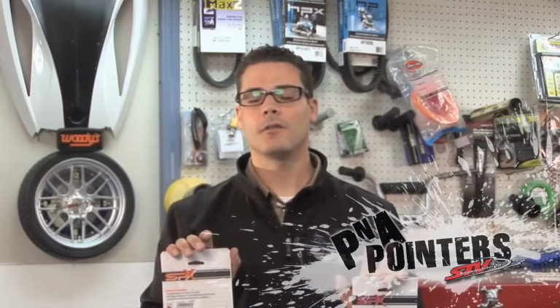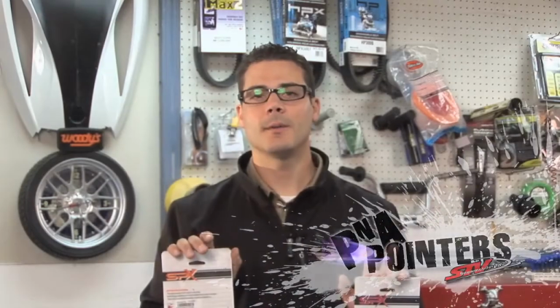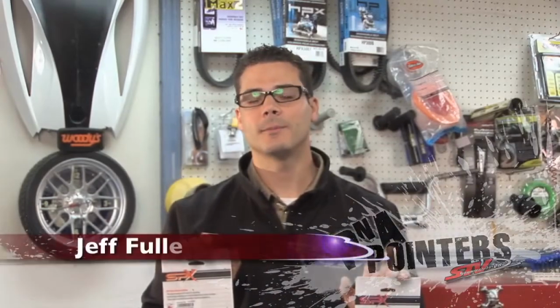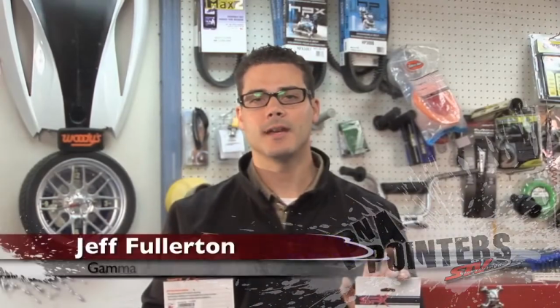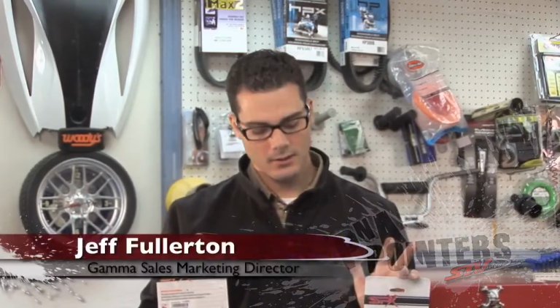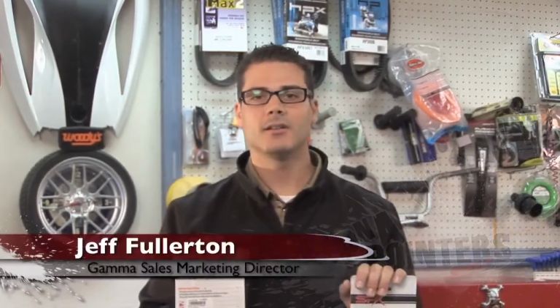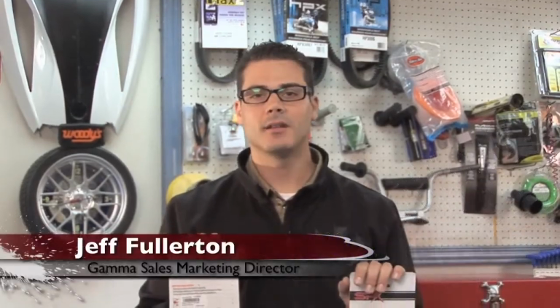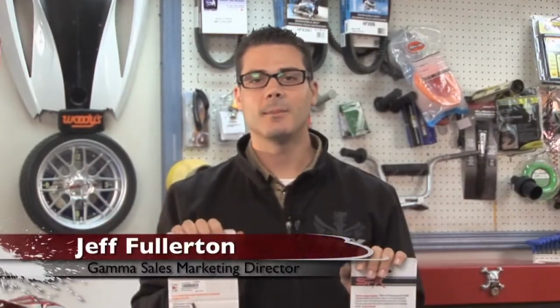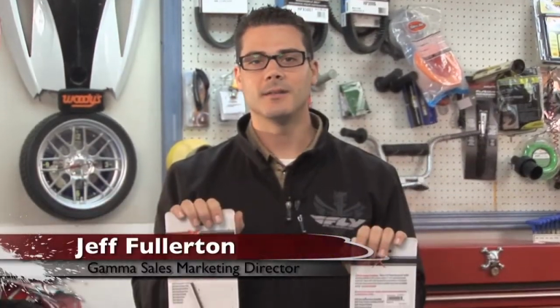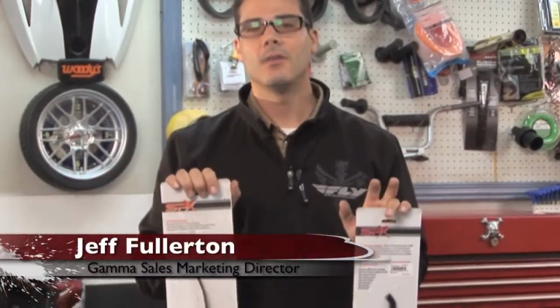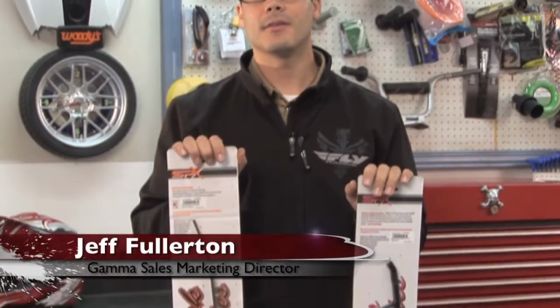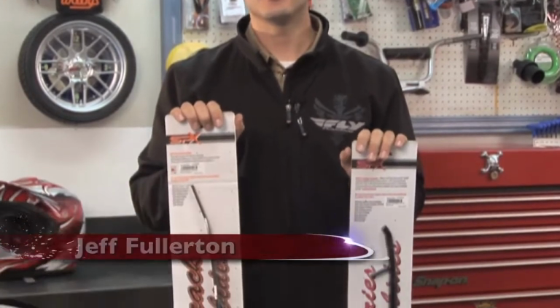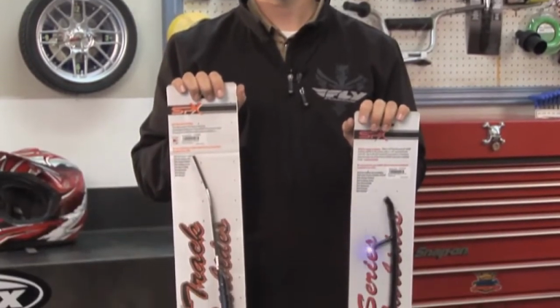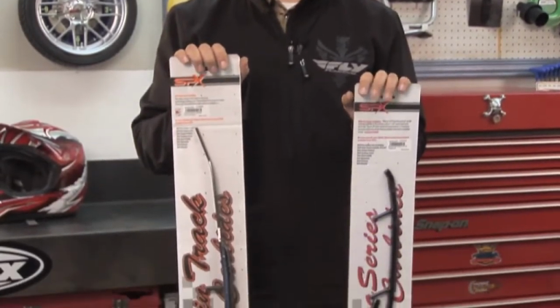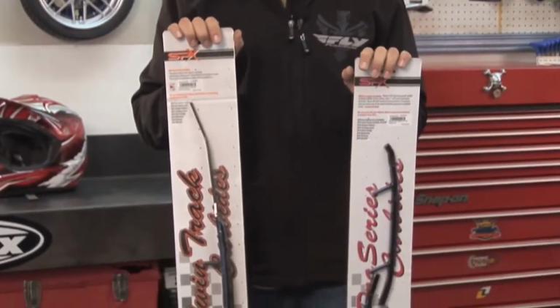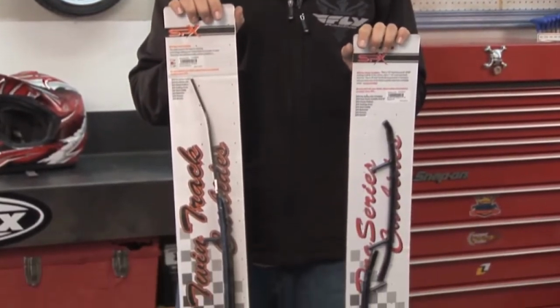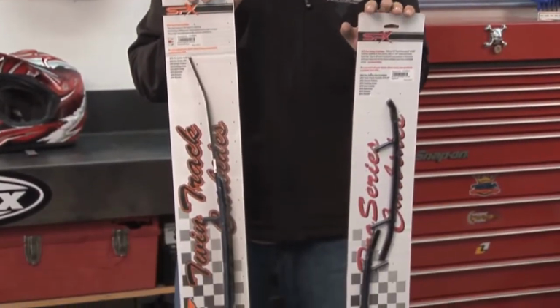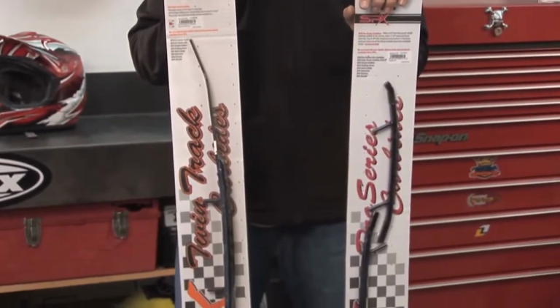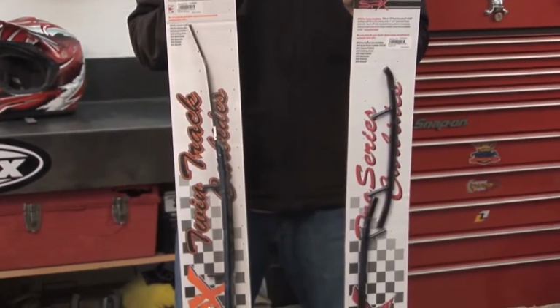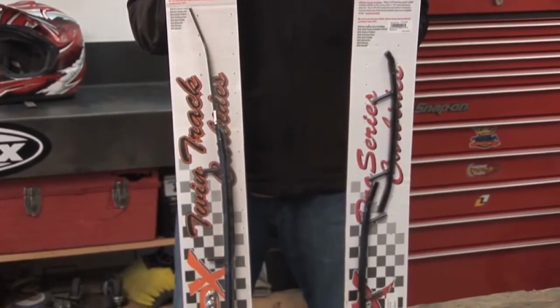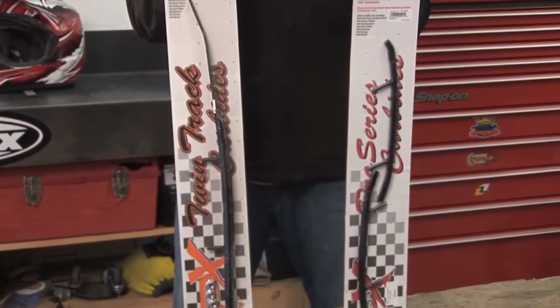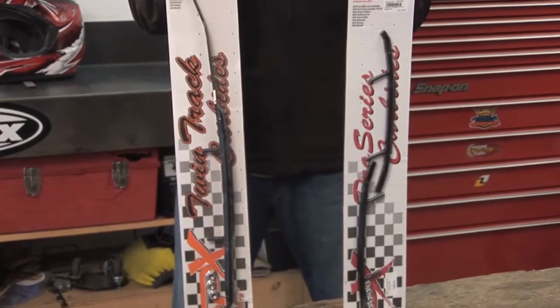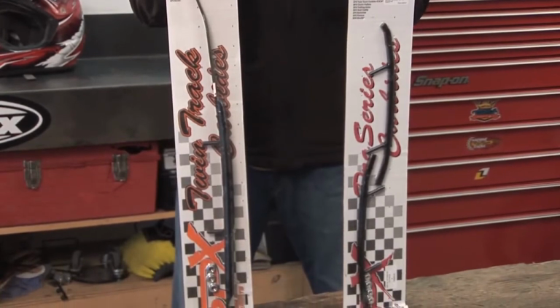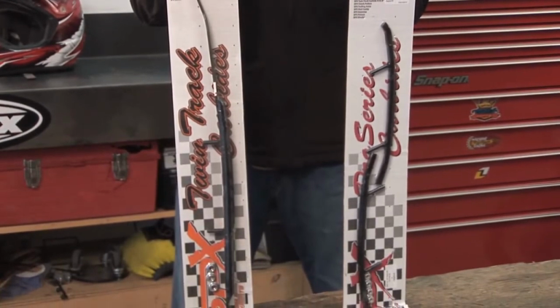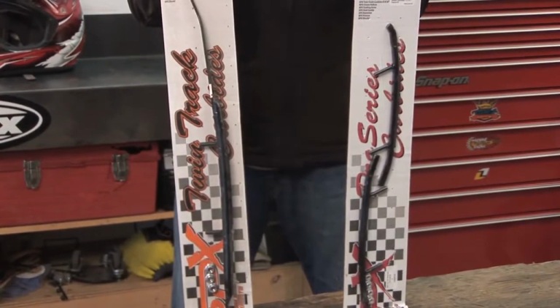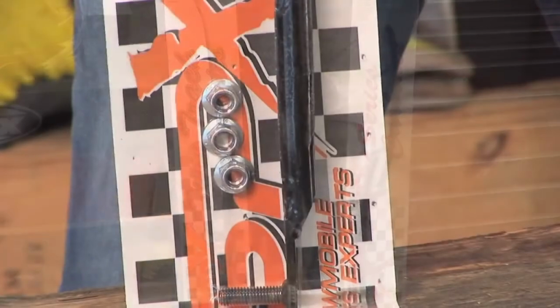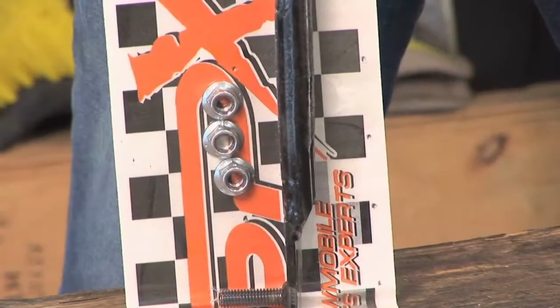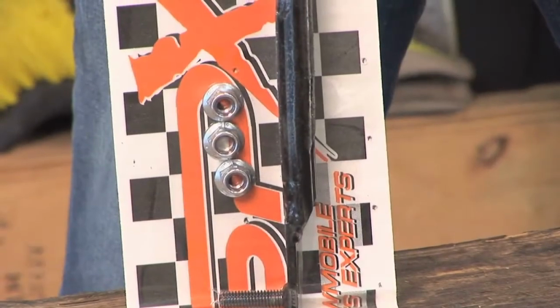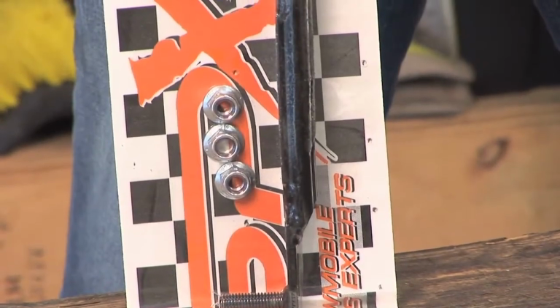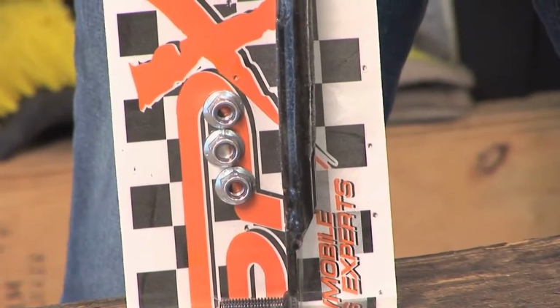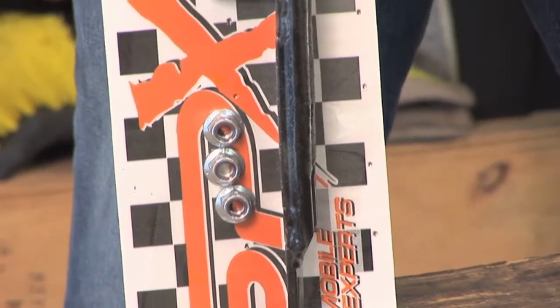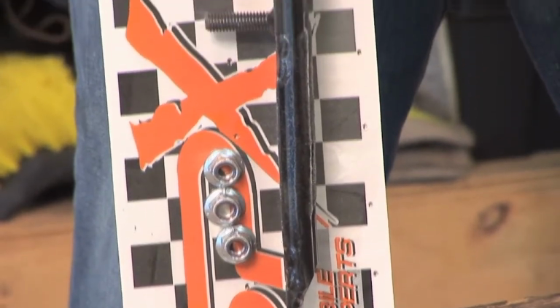We've got some great products from SPX. We're taking a look at their line of carbides here. One of the great things you can do for your snowmobile to kind of custom tune the control and comfort of your snowmobile is to sometimes play with your carbide amount and length, if you're looking for a more aggressive or less aggressive ride.